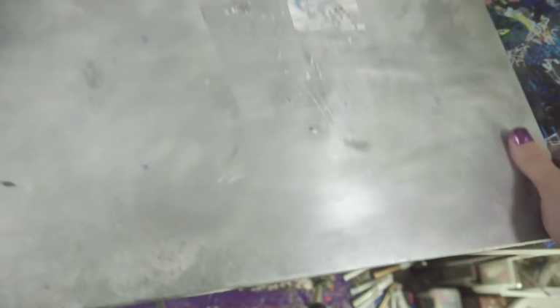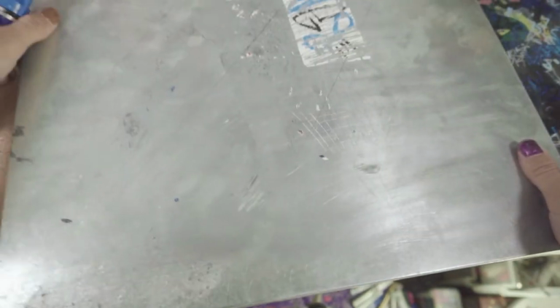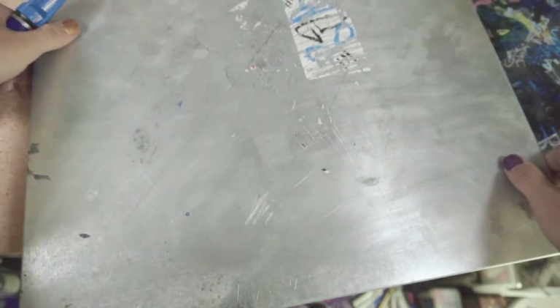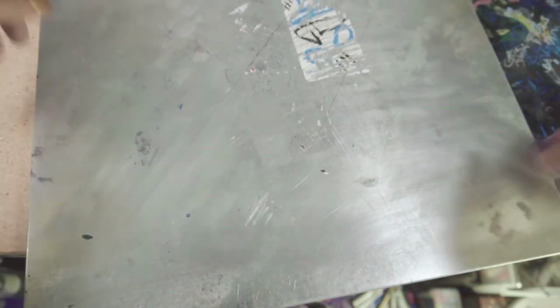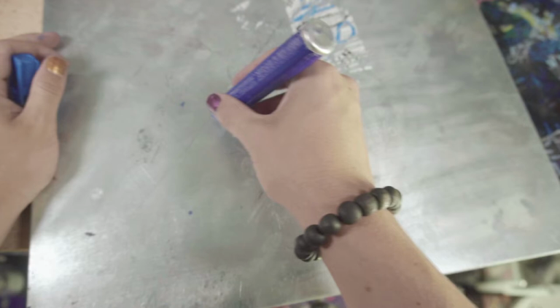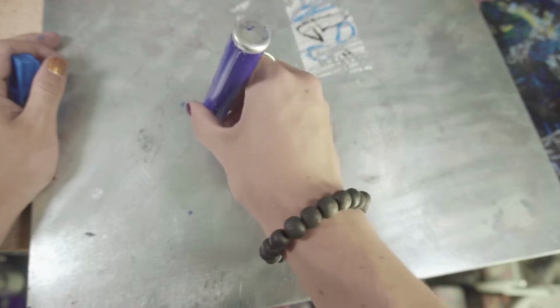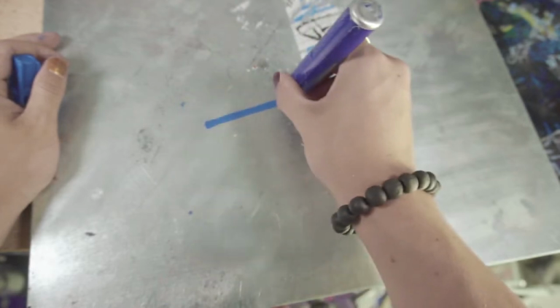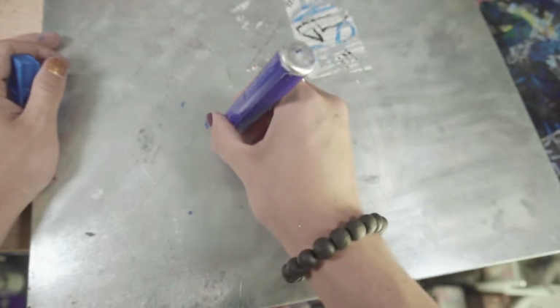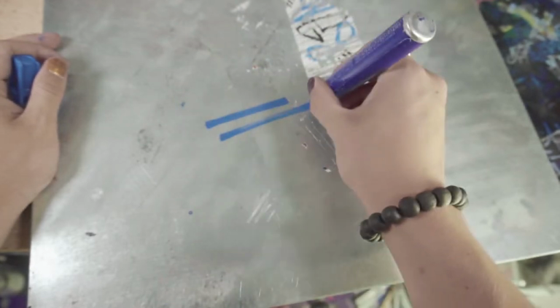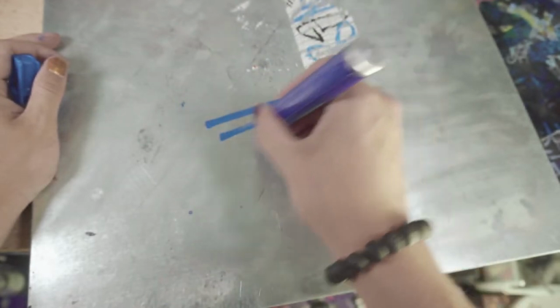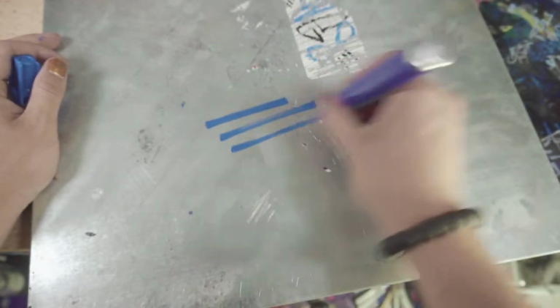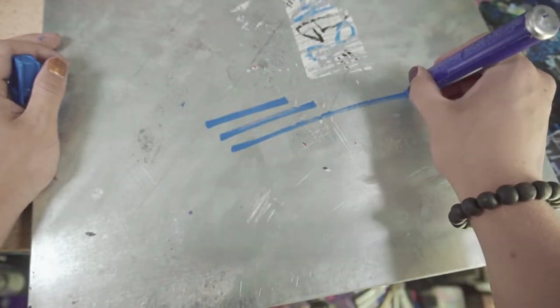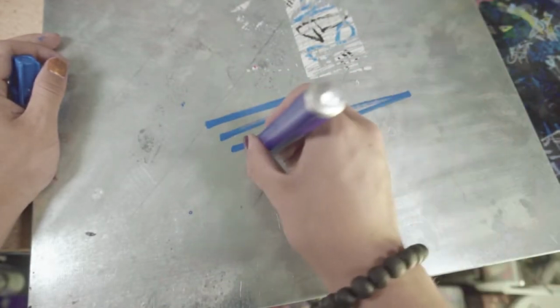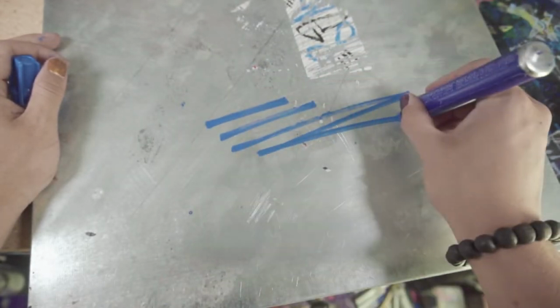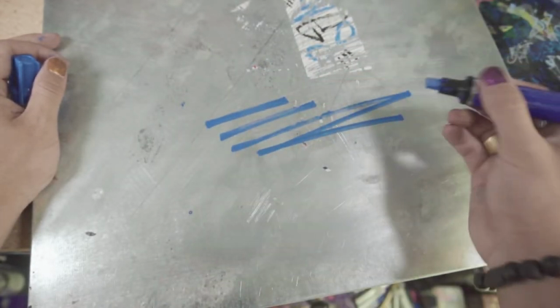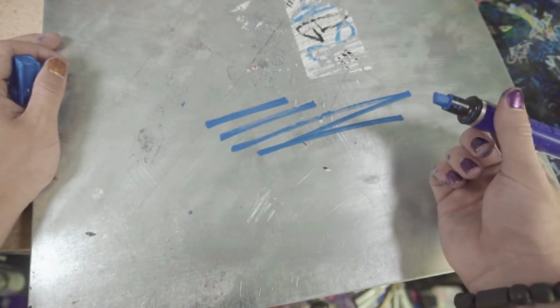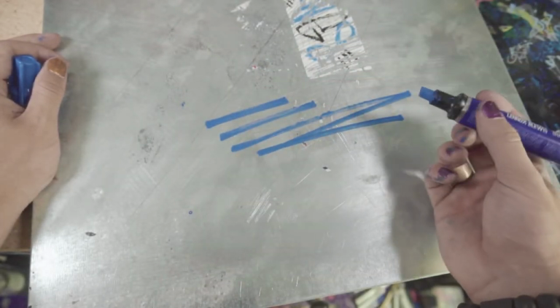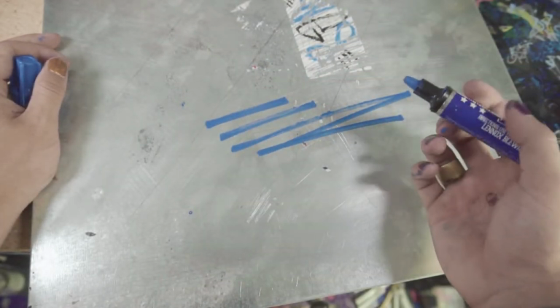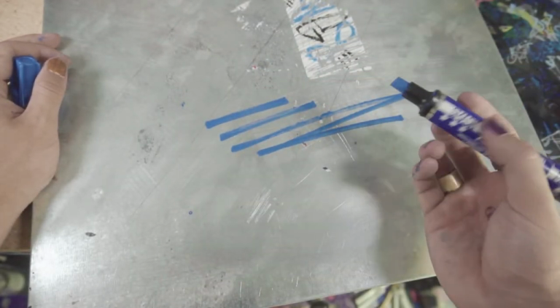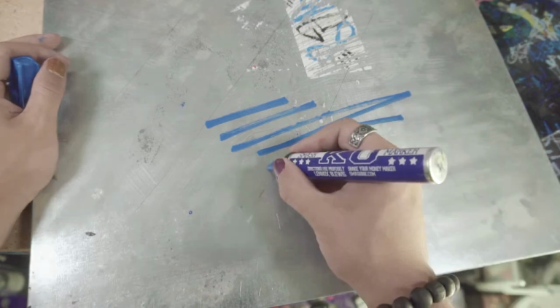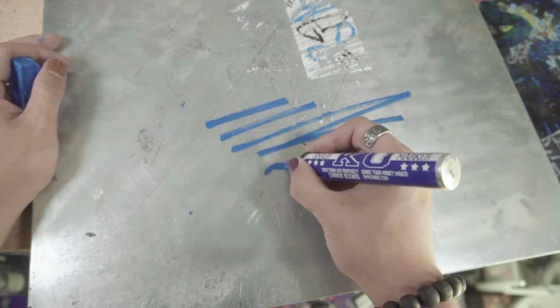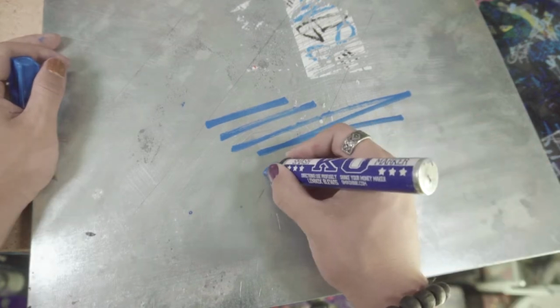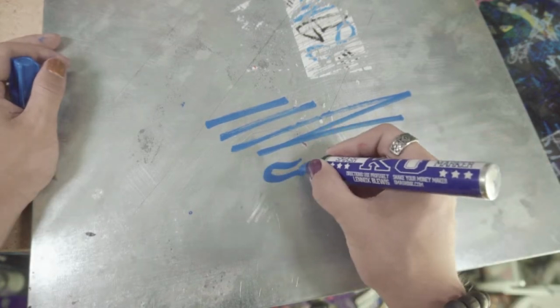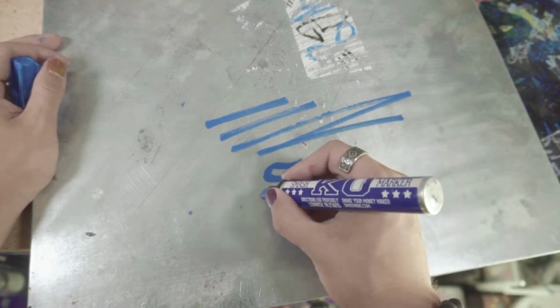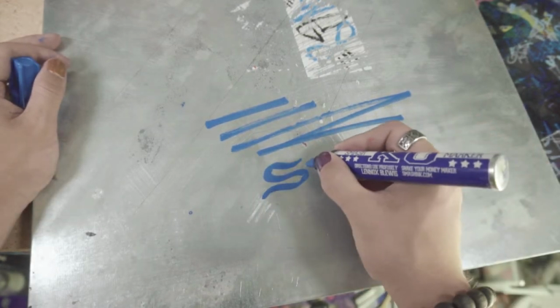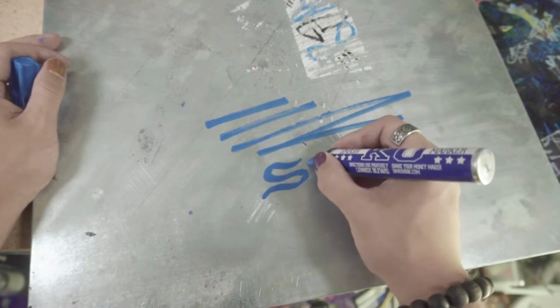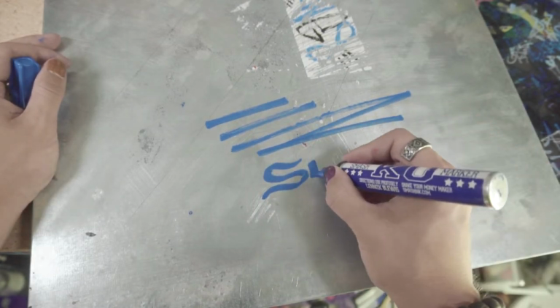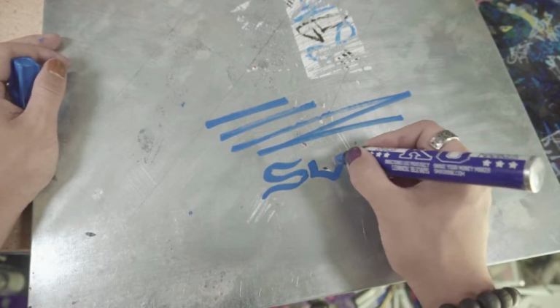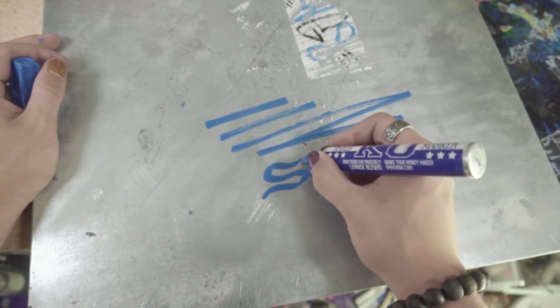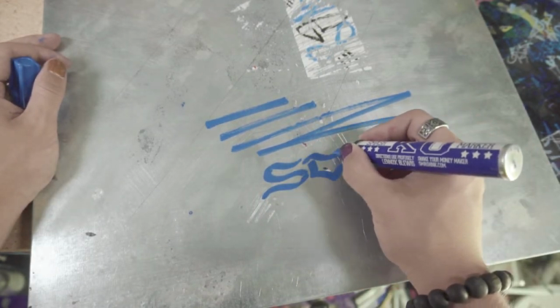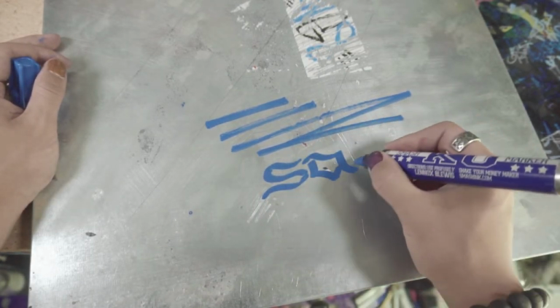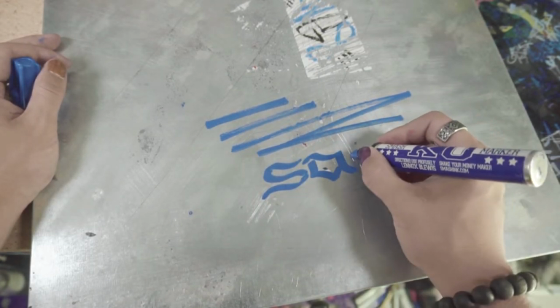Moving on to our metal canvas — you can see that streaking happens again, which is a little worrisome because this is a really smooth surface and it's still starting to streak. But that only happens with faster lines, so if you're working a little slower it shouldn't be too much of an issue.